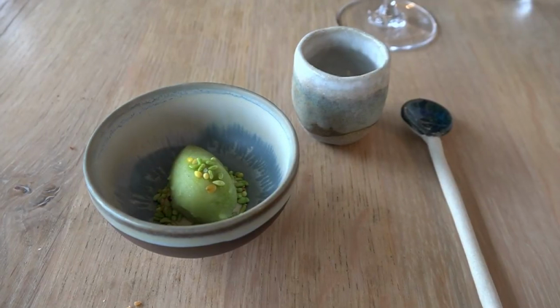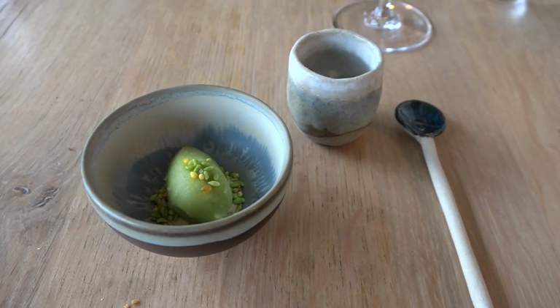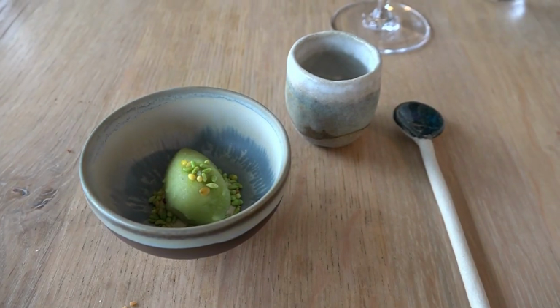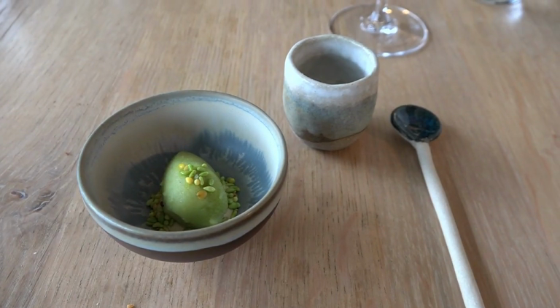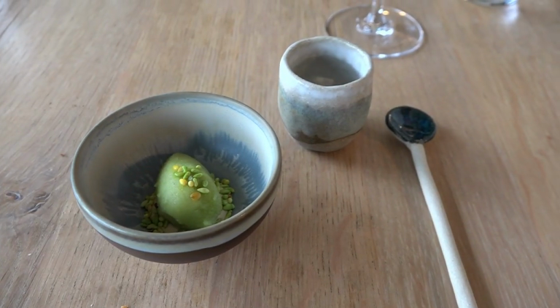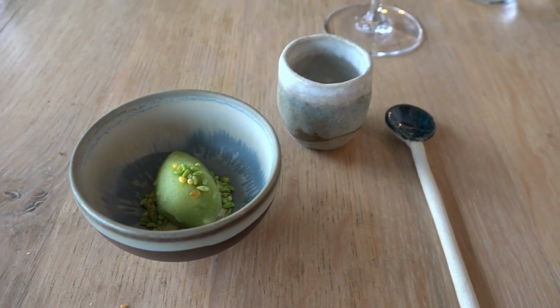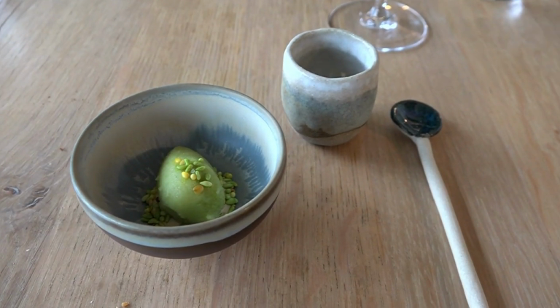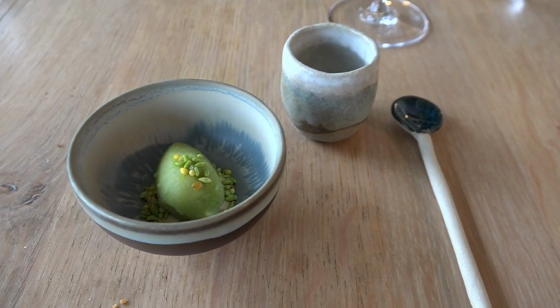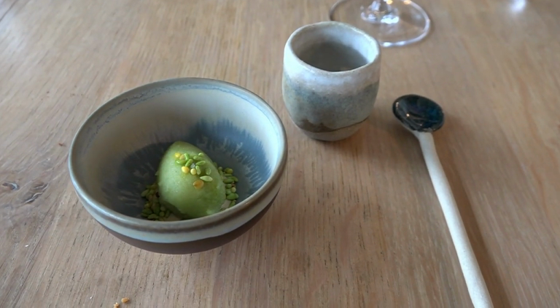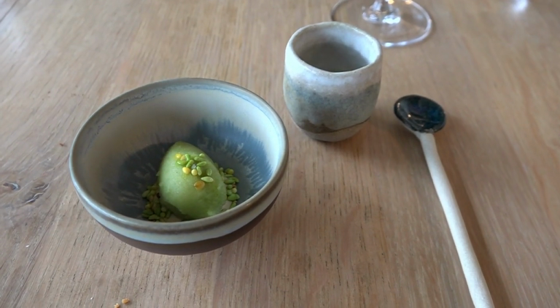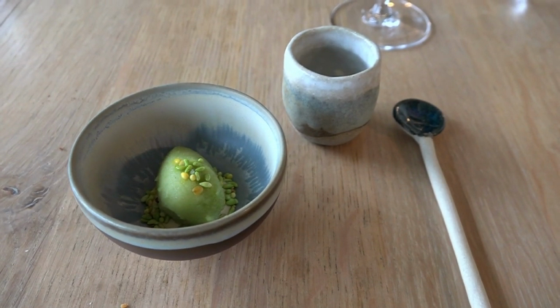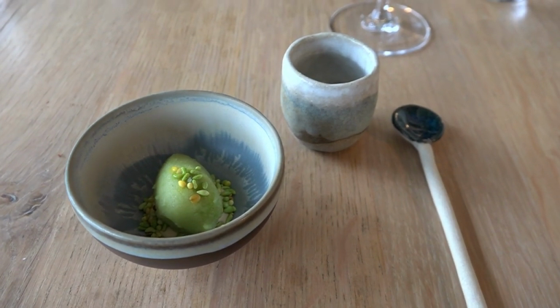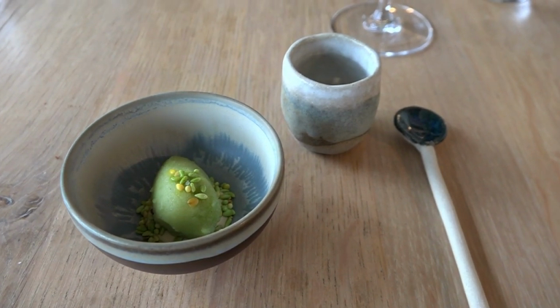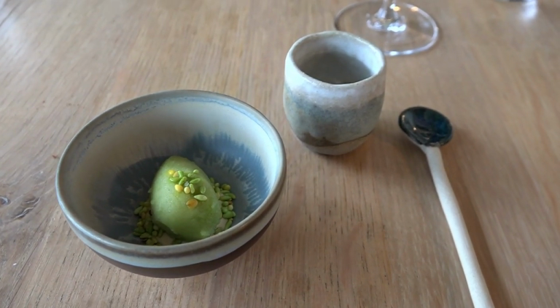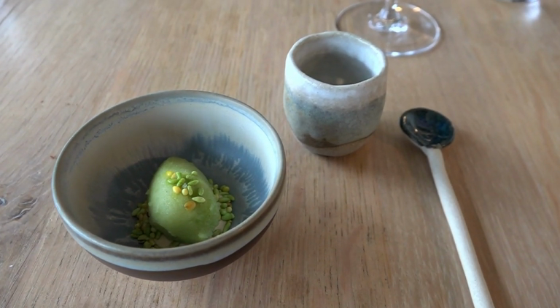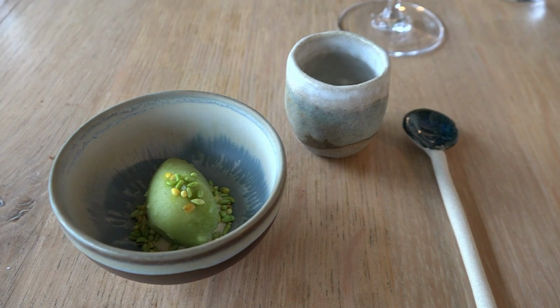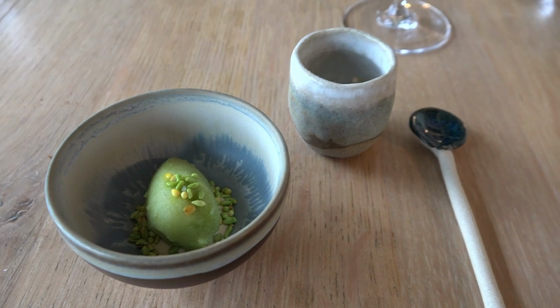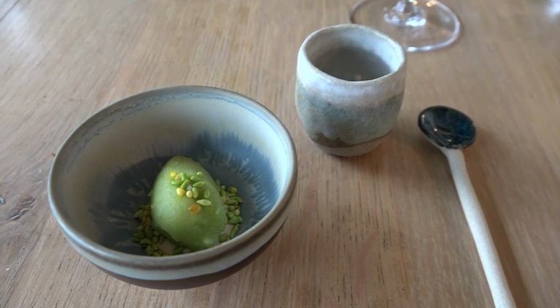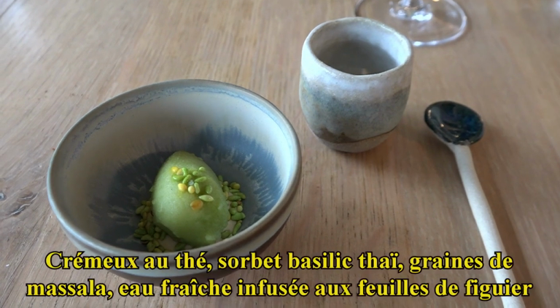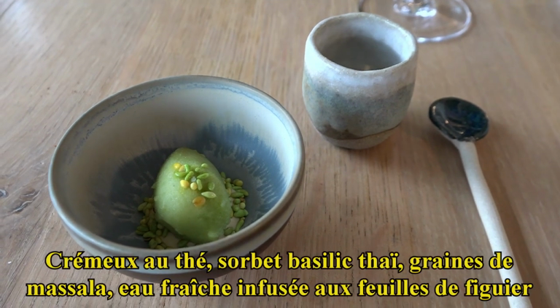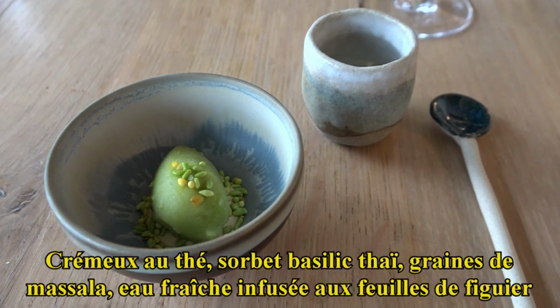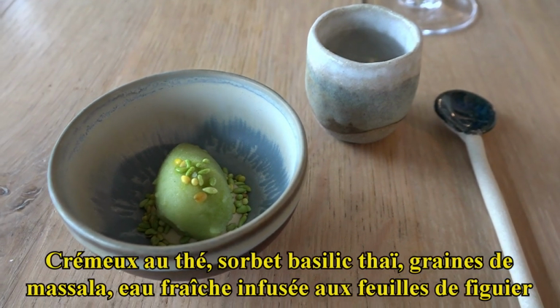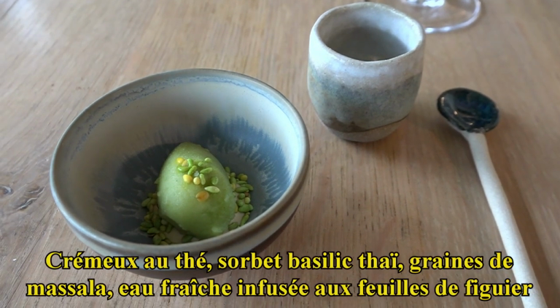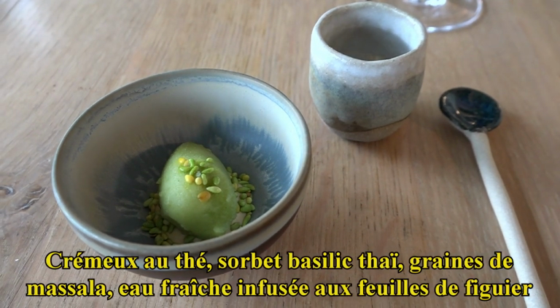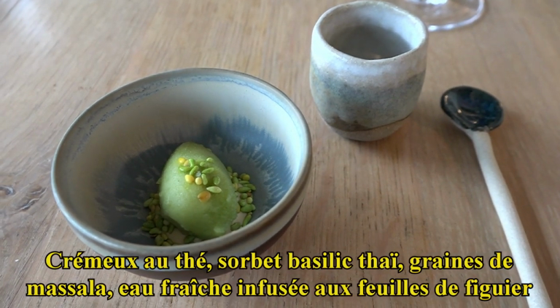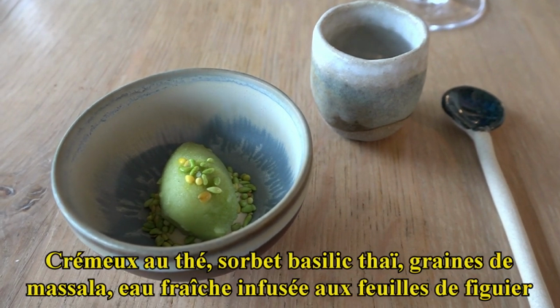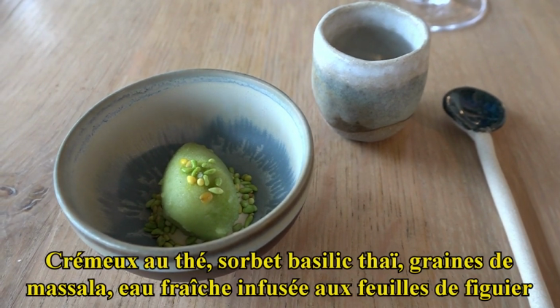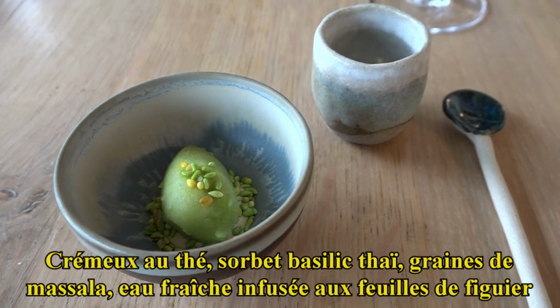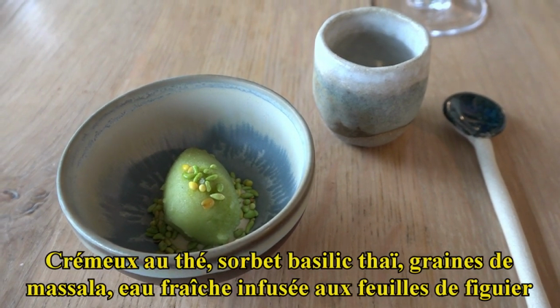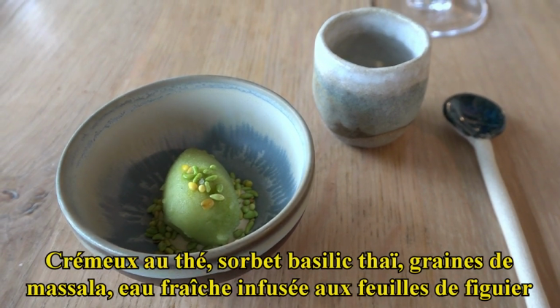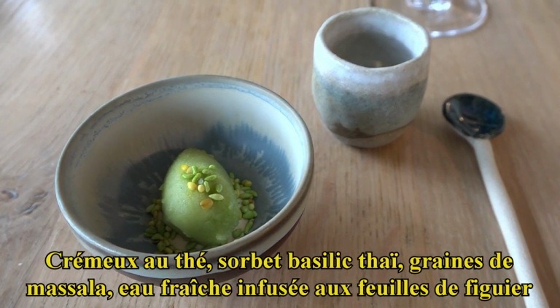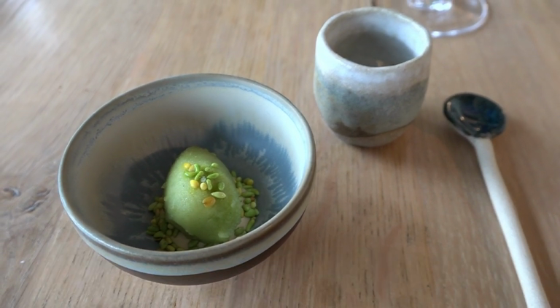Vous avez un crémeux au thé avec un sorbet au basilic thaï et des graines de masala — ça aide un petit peu la digestion. Et ici, vous avez une eau fraîche infusée aux feuilles de figuier.